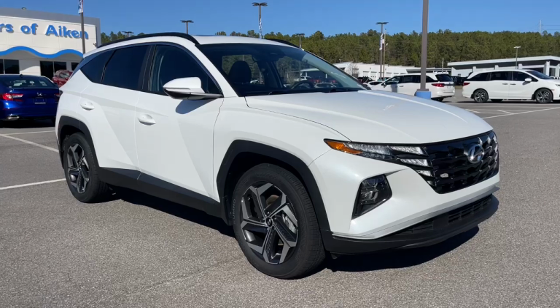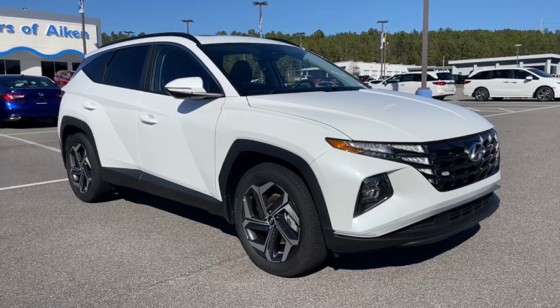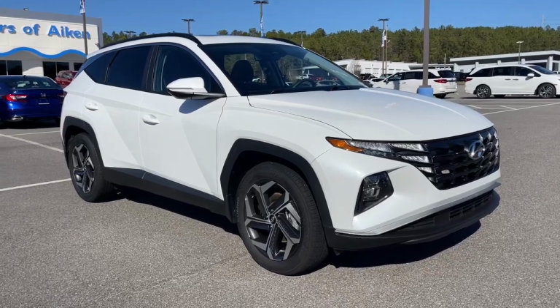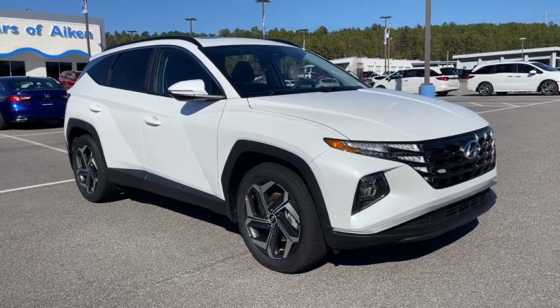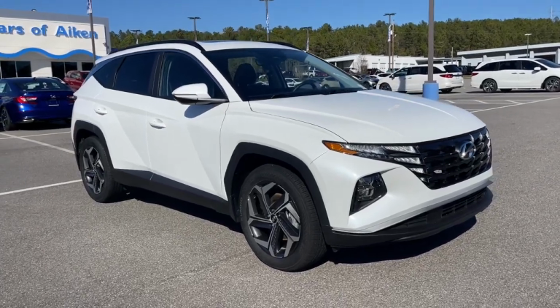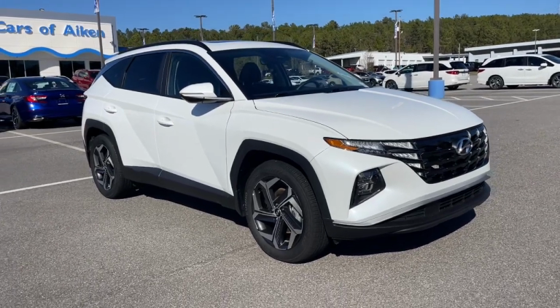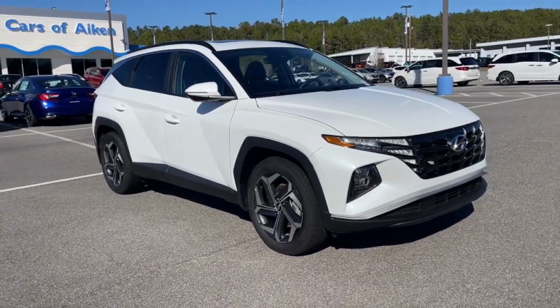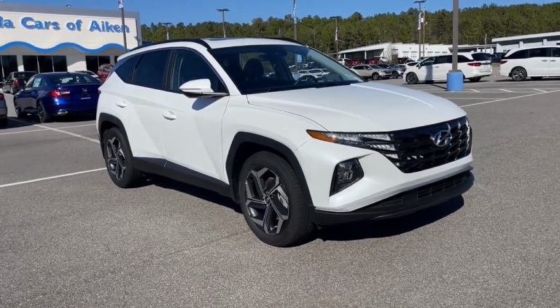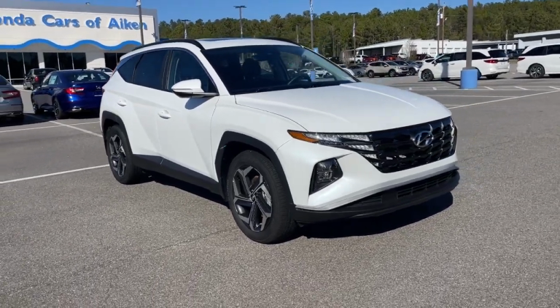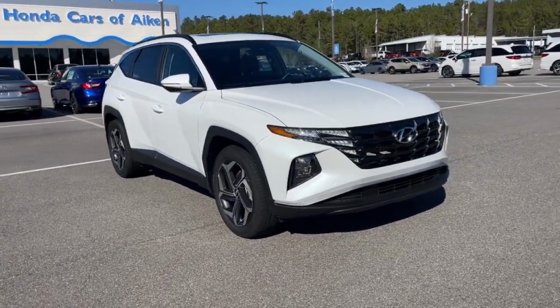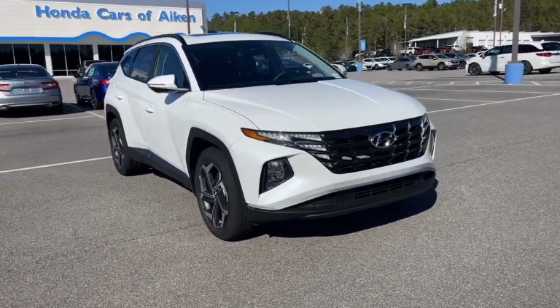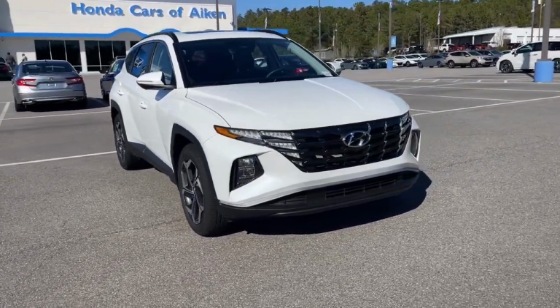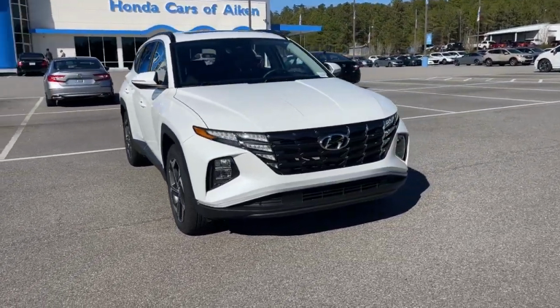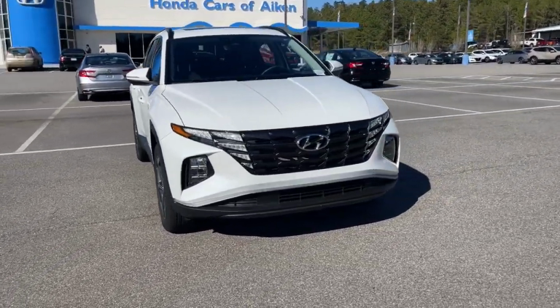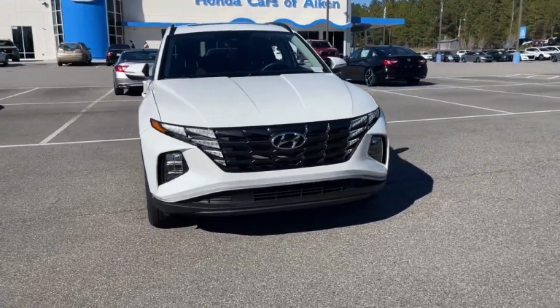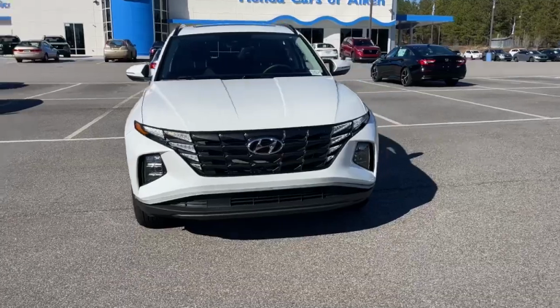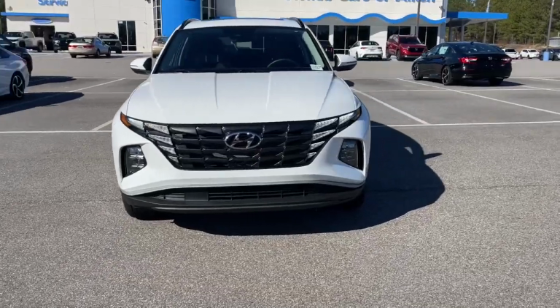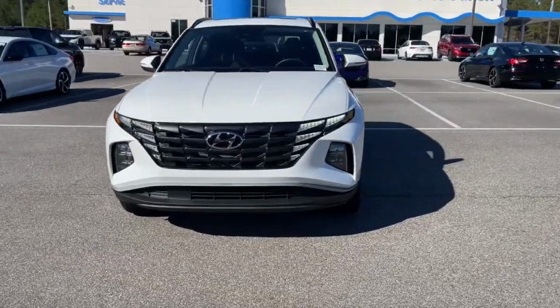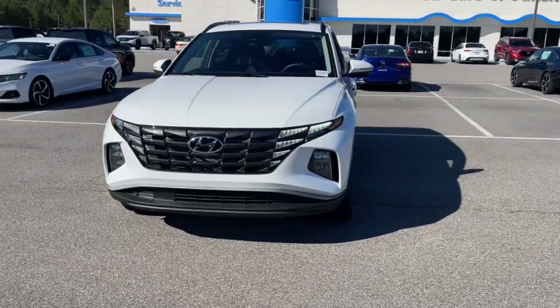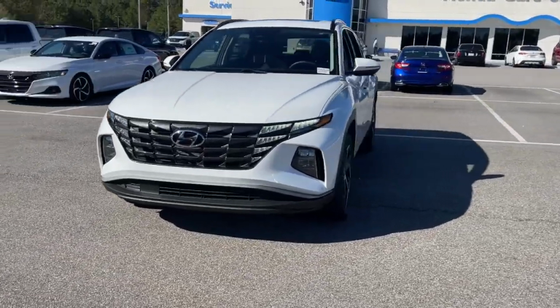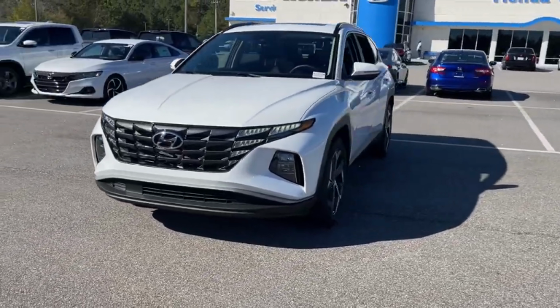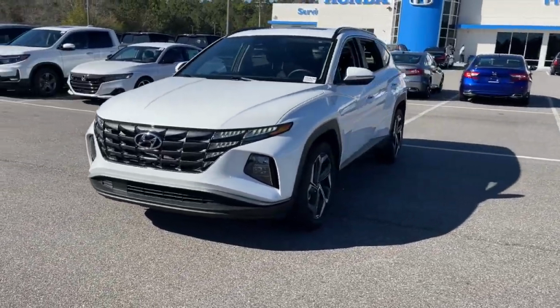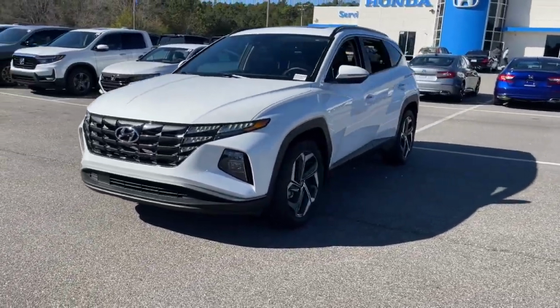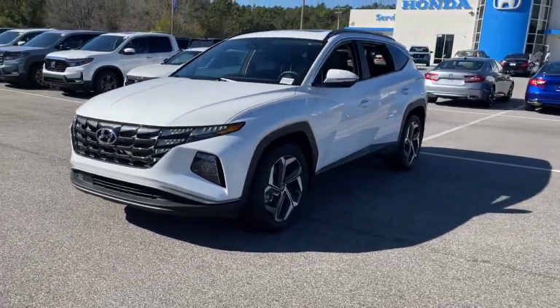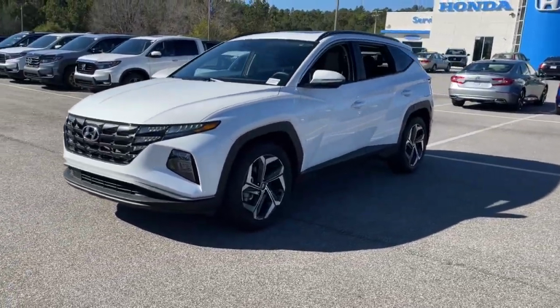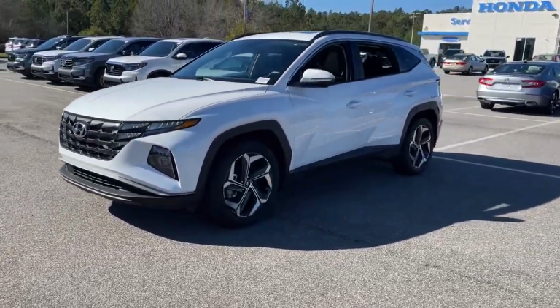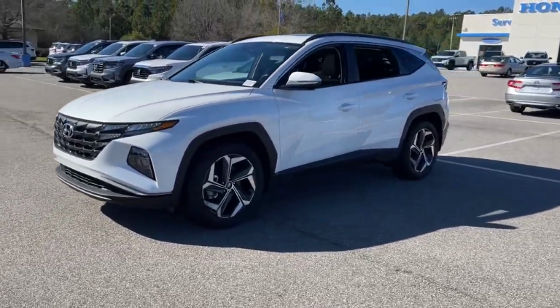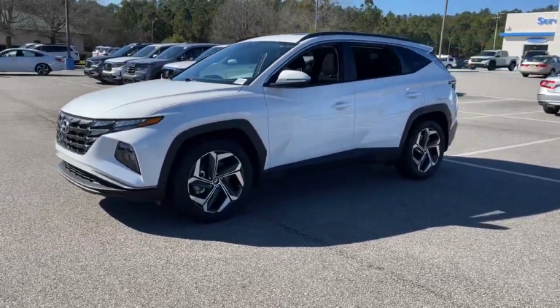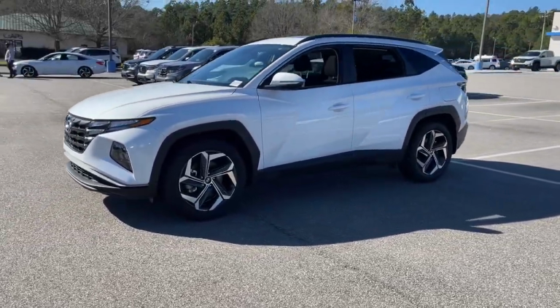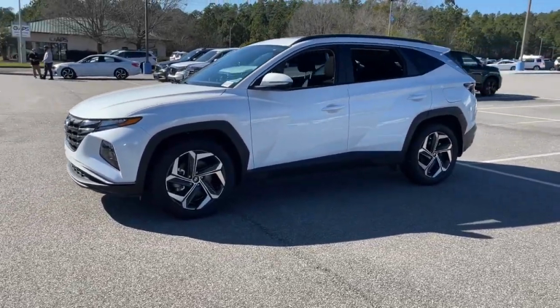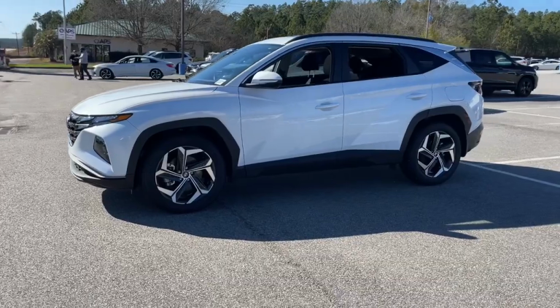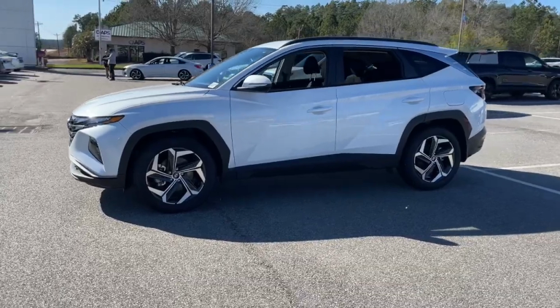This could be the car for you. The 2022 Hyundai Tucson. With less than 10,000 miles on the odometer, this vehicle stands out from the rest.